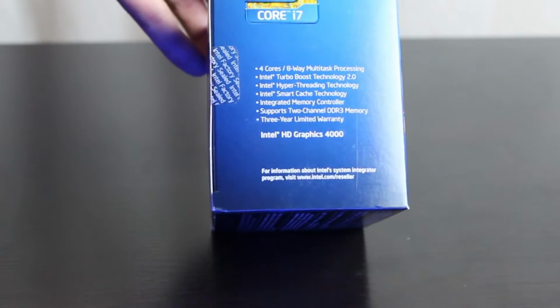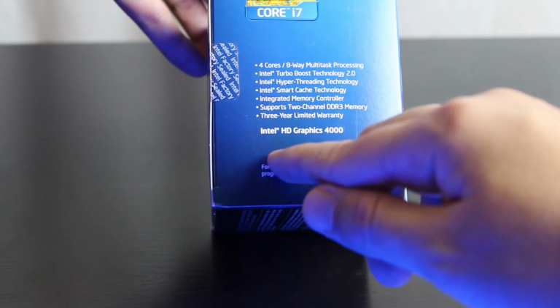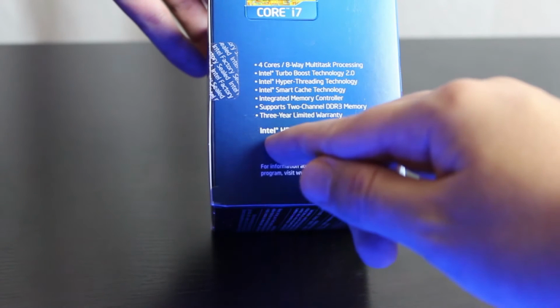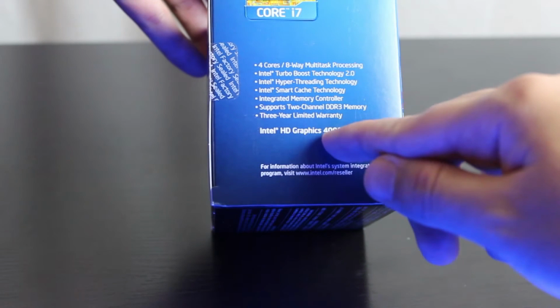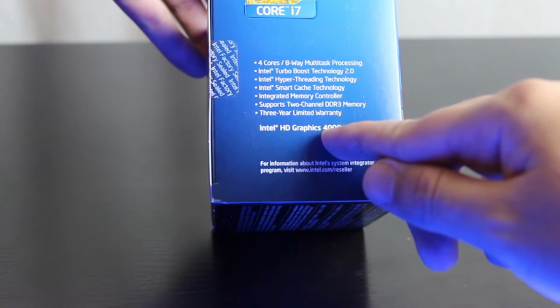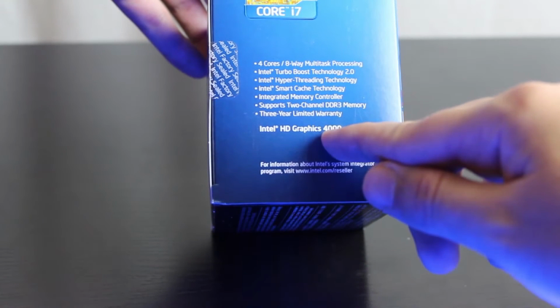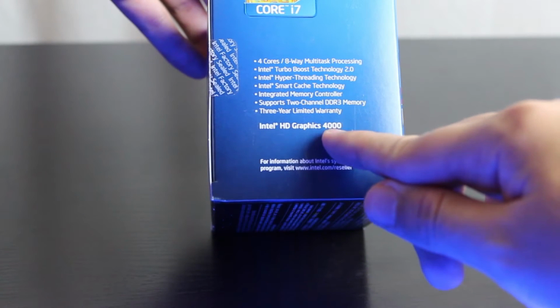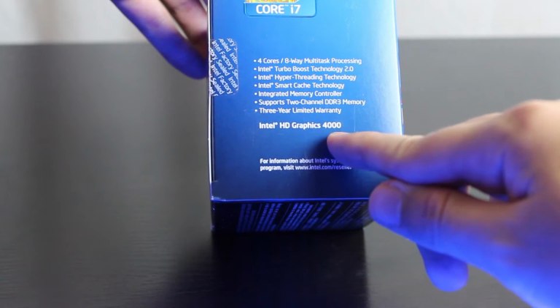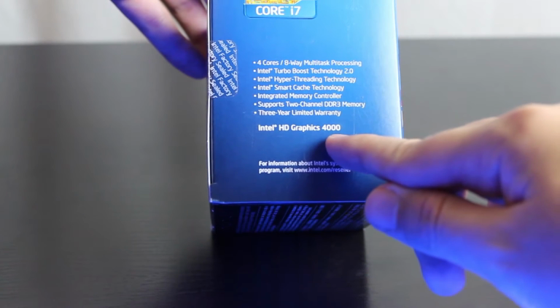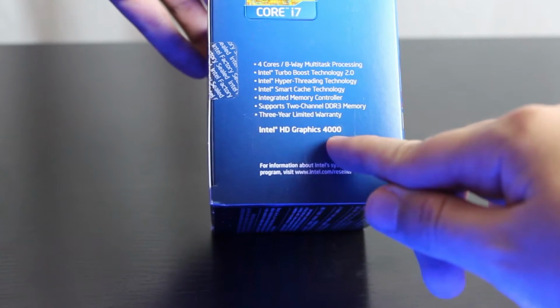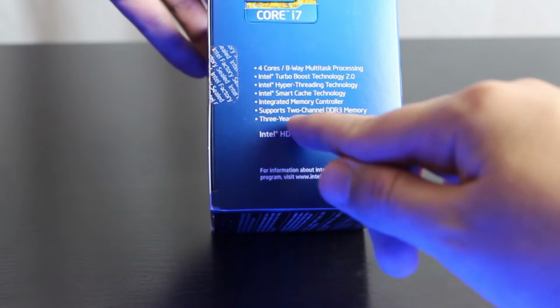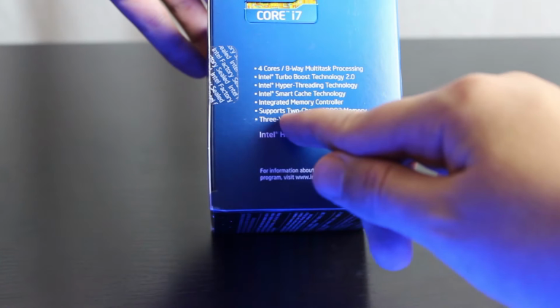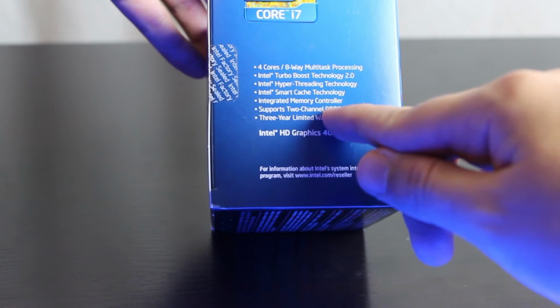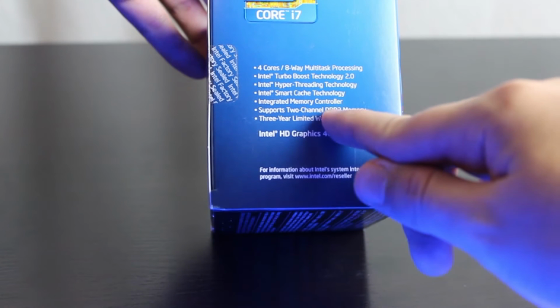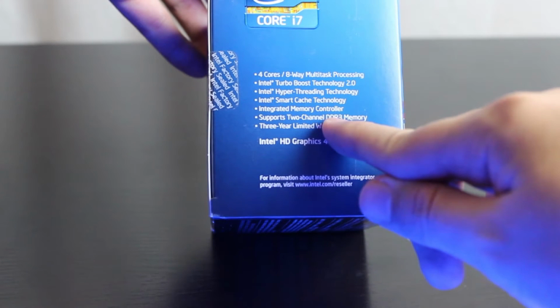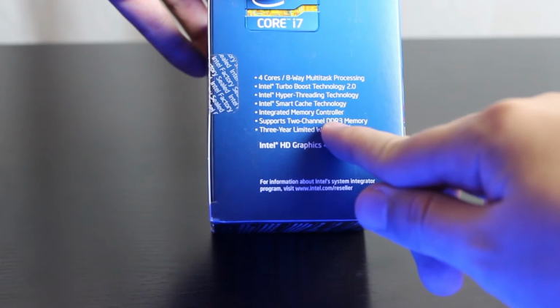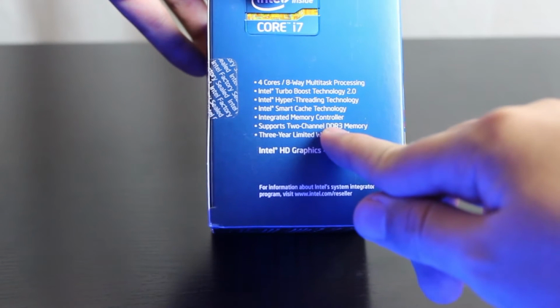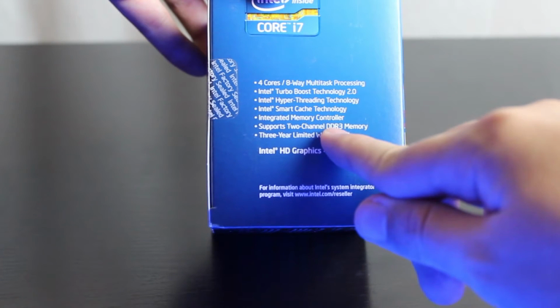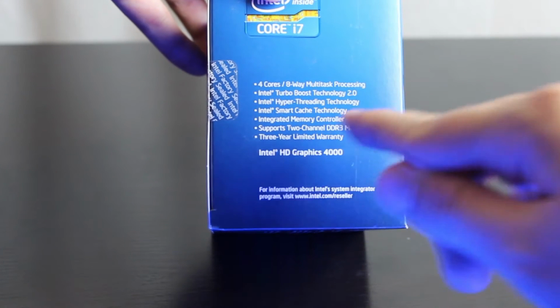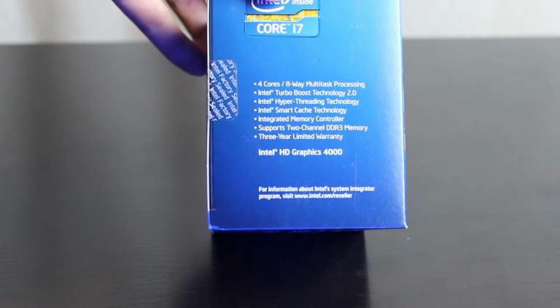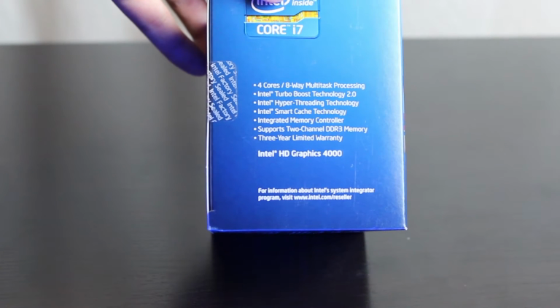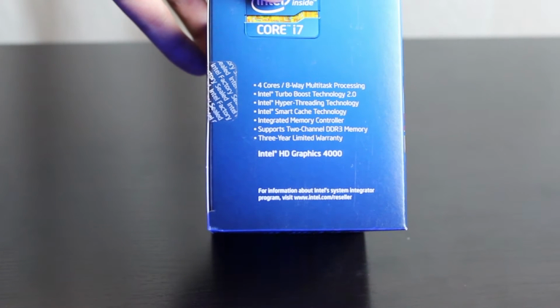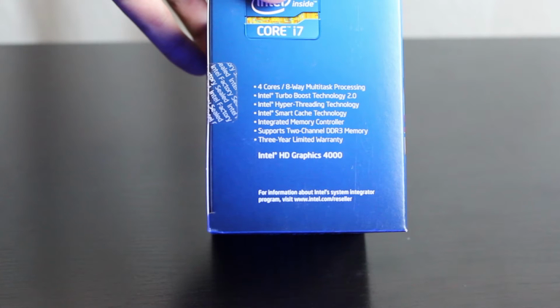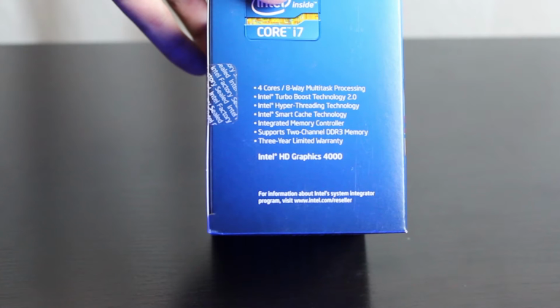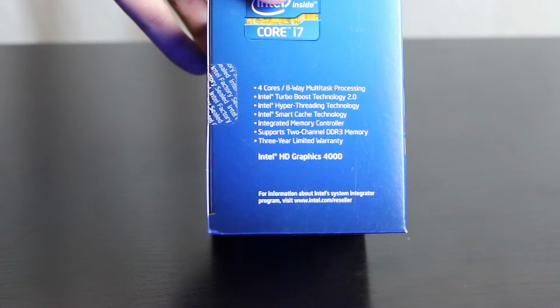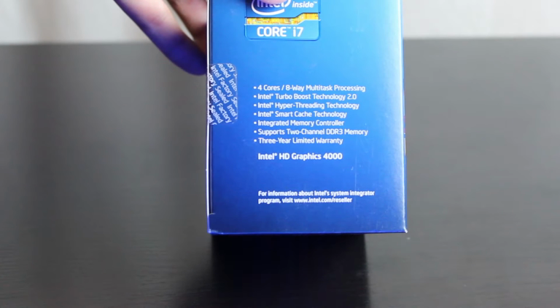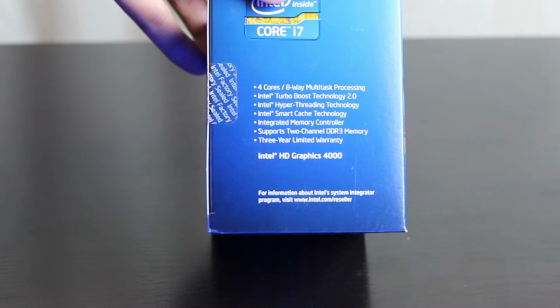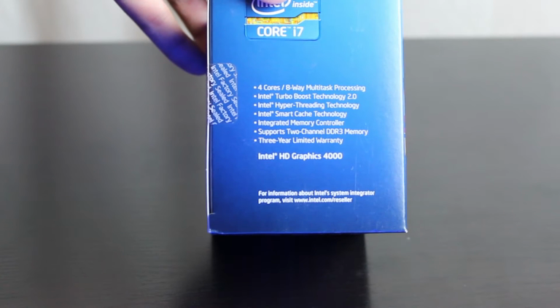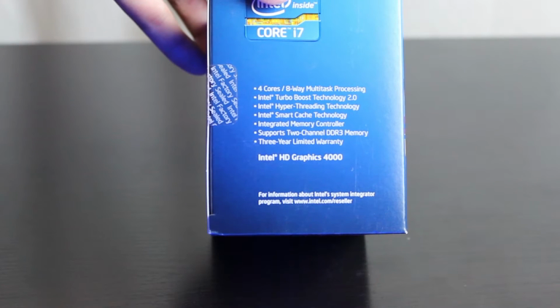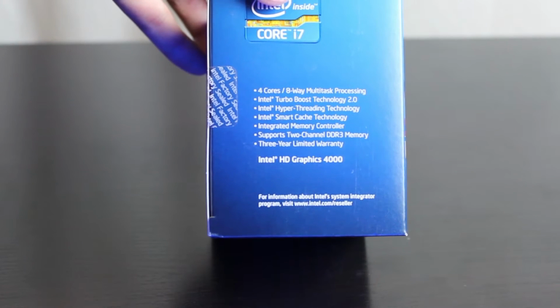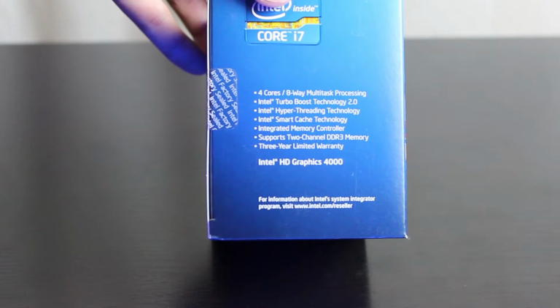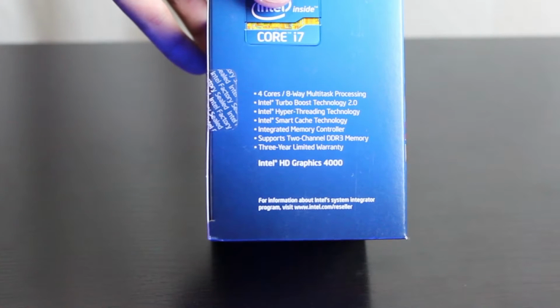The Intel HD 4000 series graphics is better than what you would find on Intel's second generation processors. Supporting two-channel memory is the norm, but it's something you might want to compare to the Enthusiast lineup that supports four-channel memory.